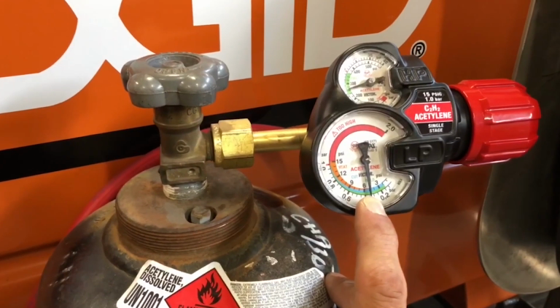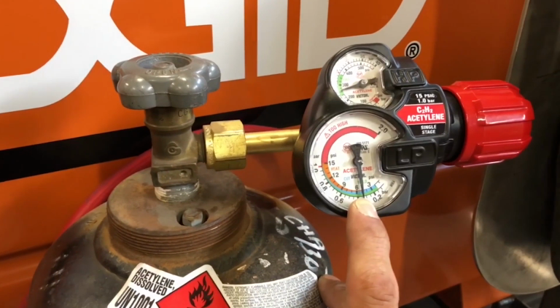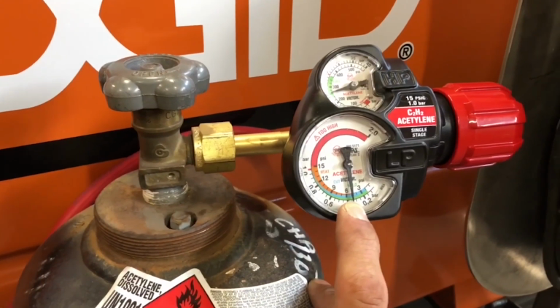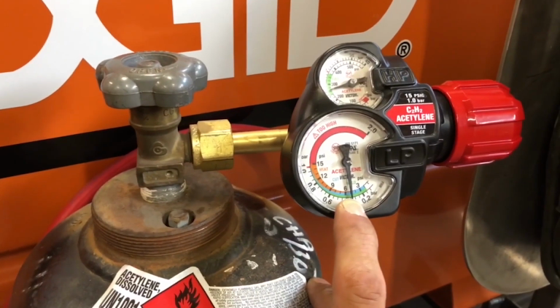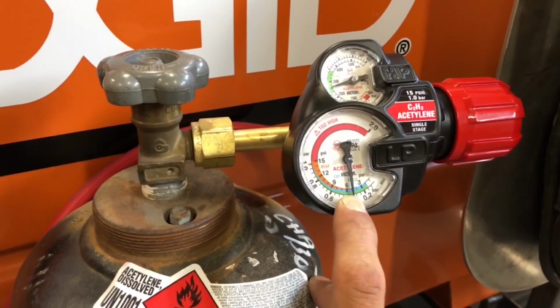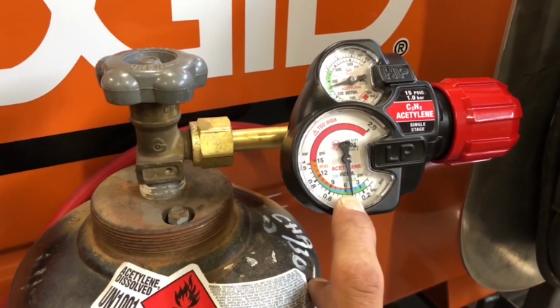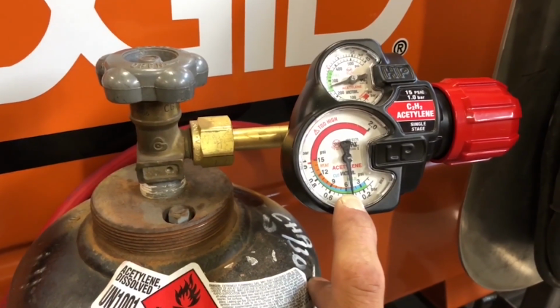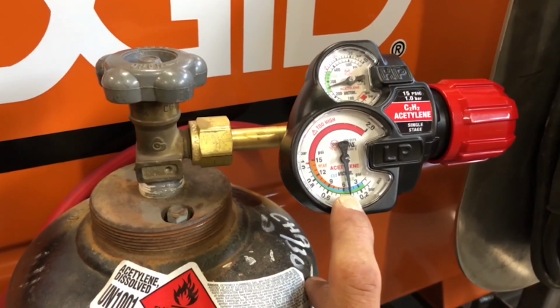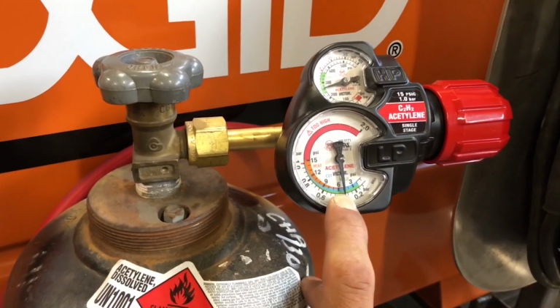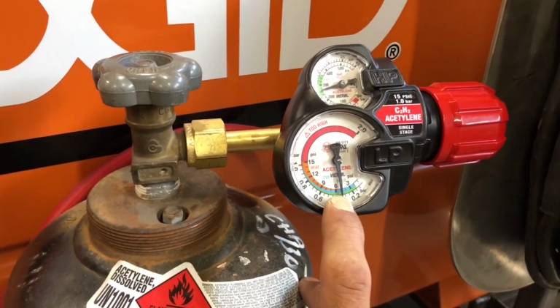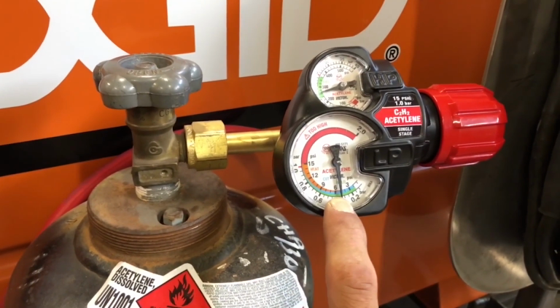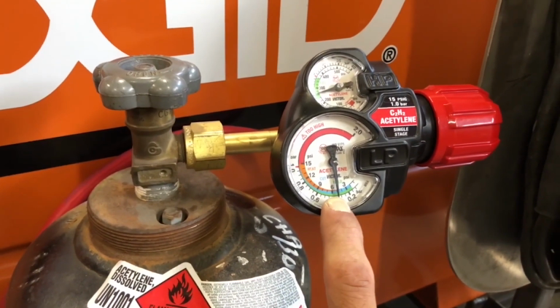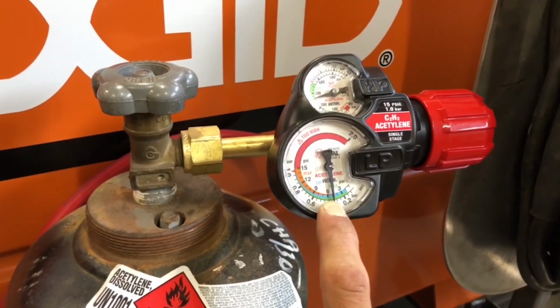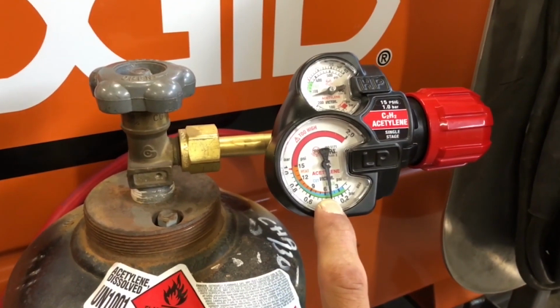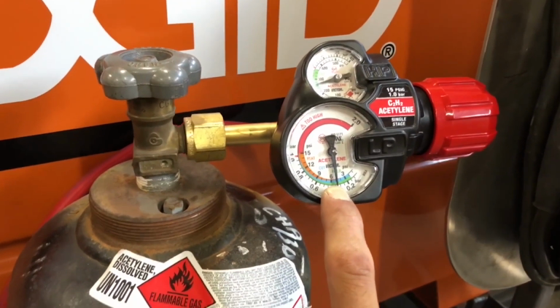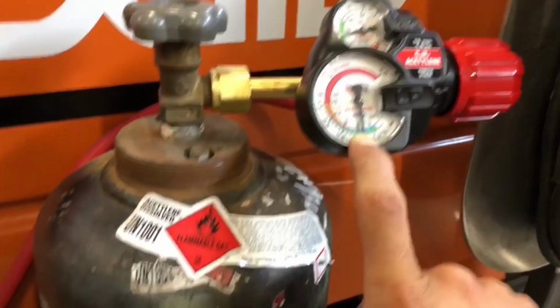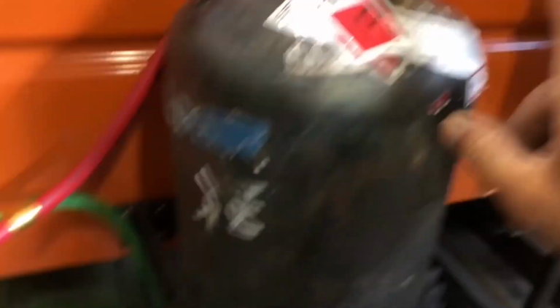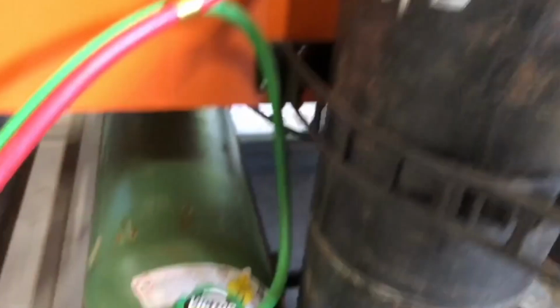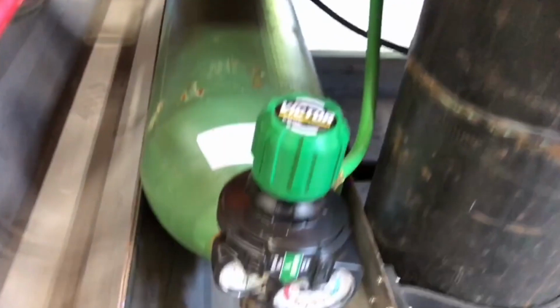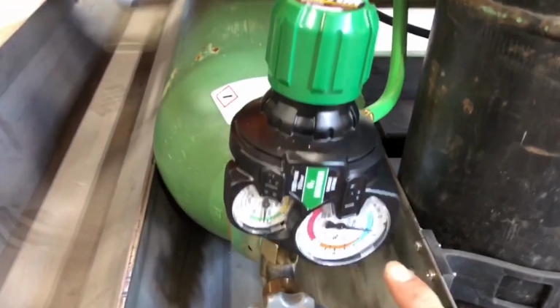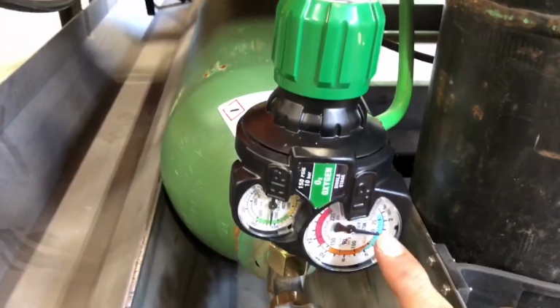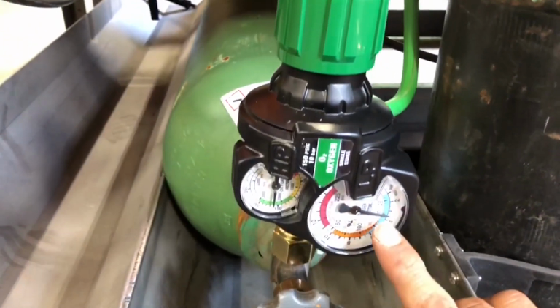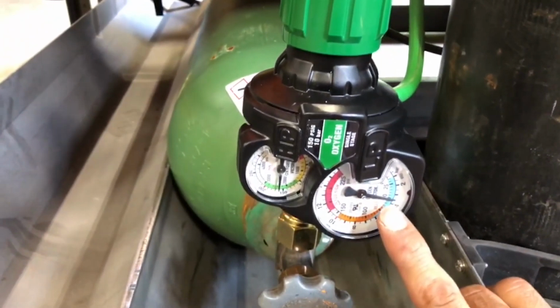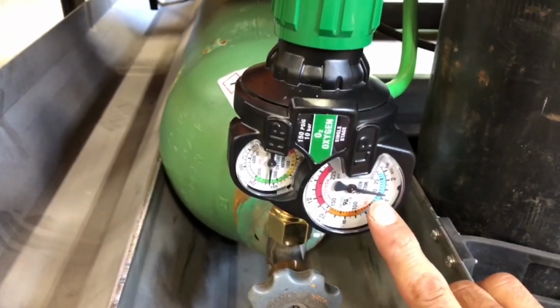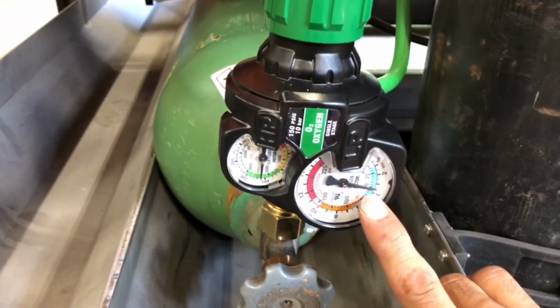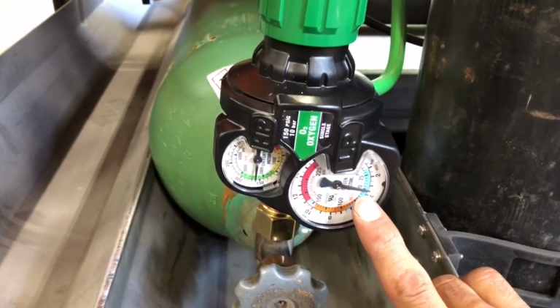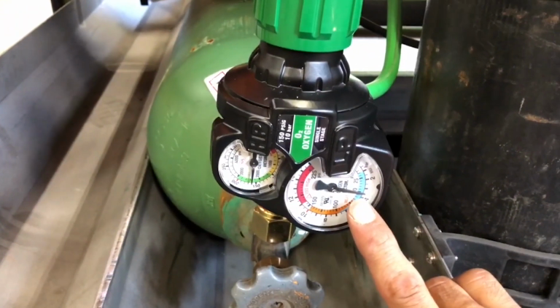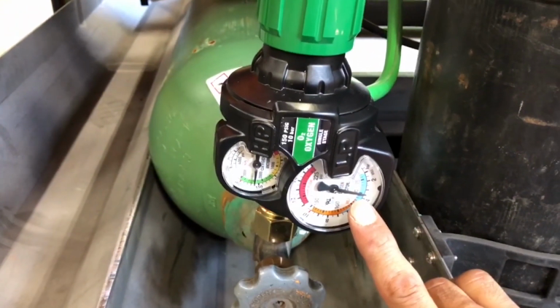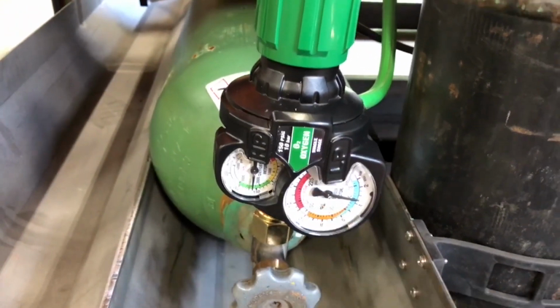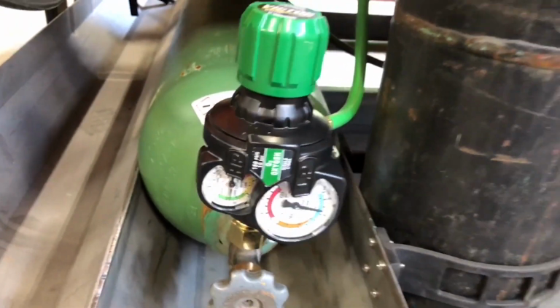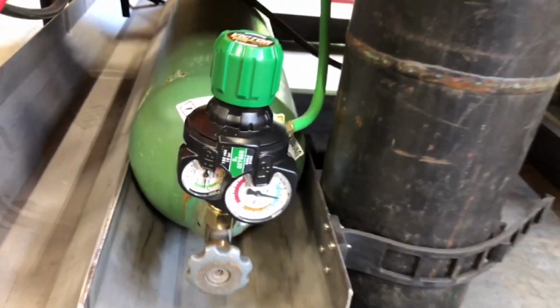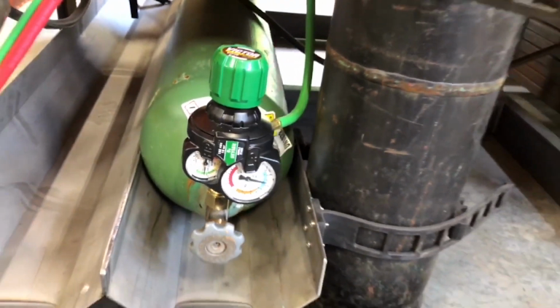Once they're set up, set your regulators. I like to run my acetylene around 5 psi and my oxygen around 50 psi for general cutting.